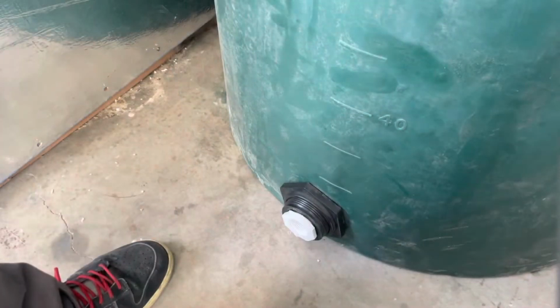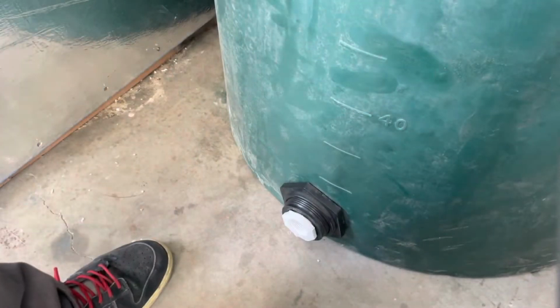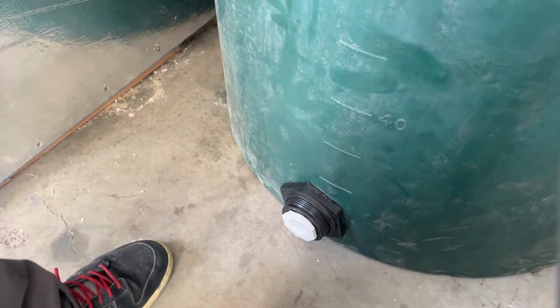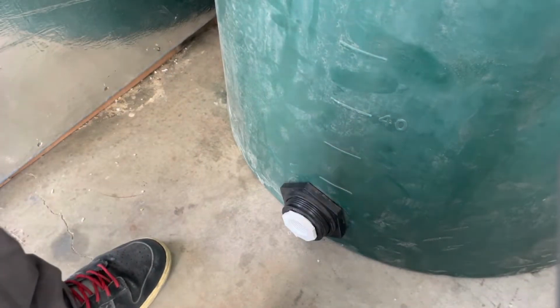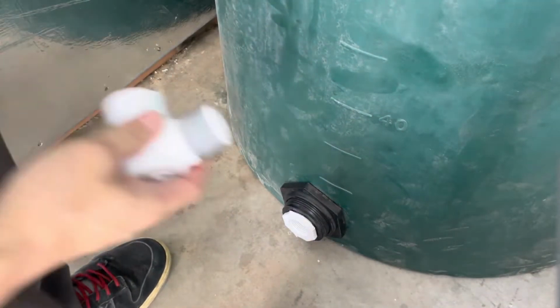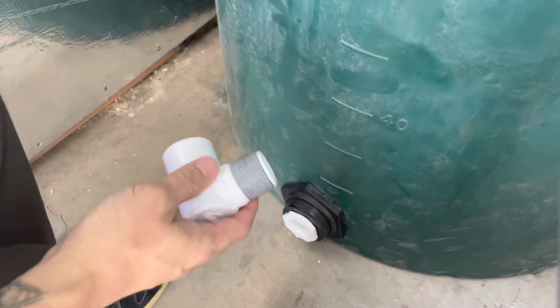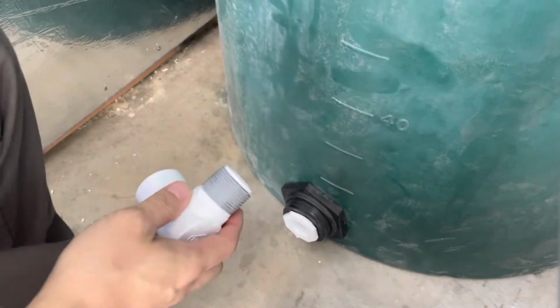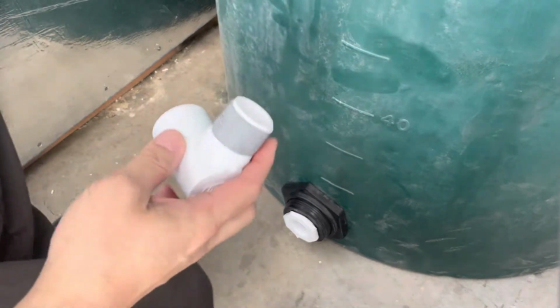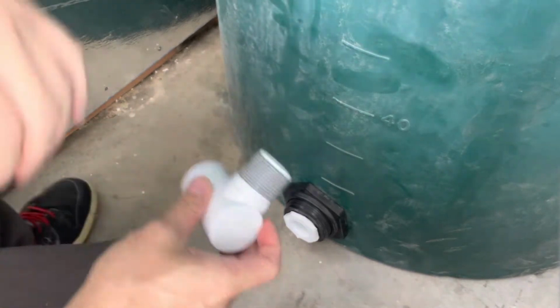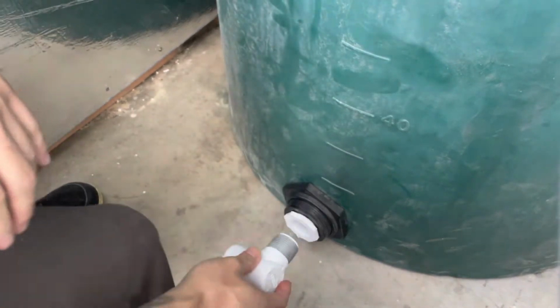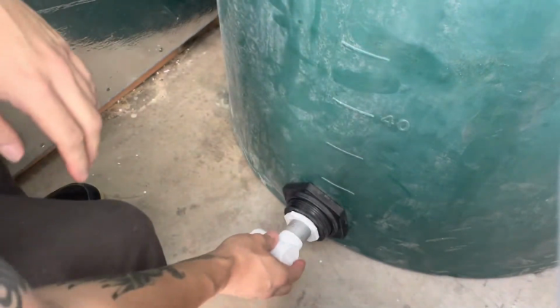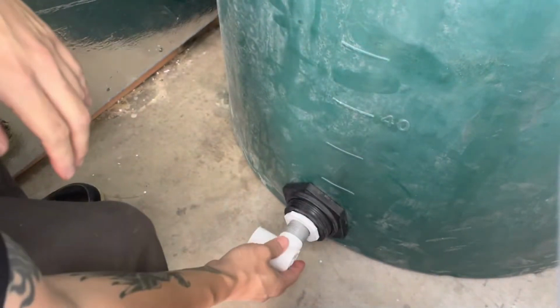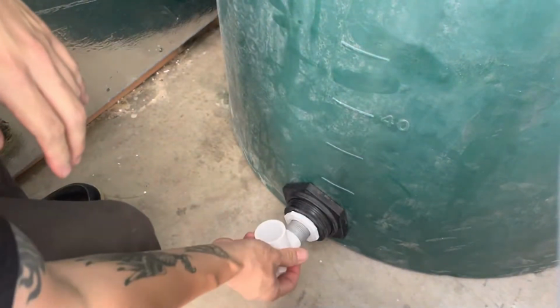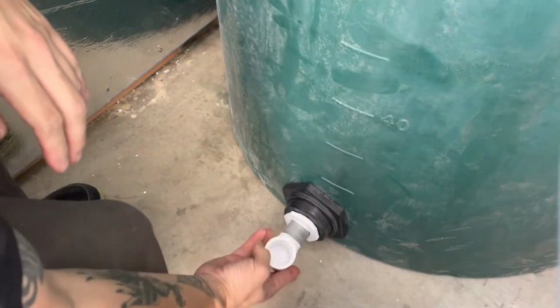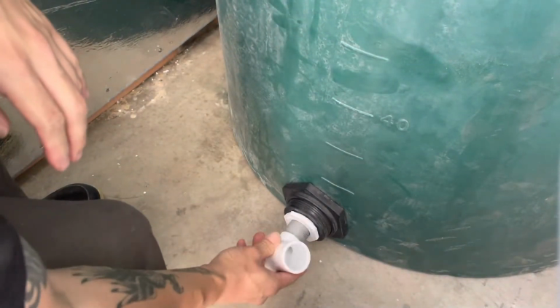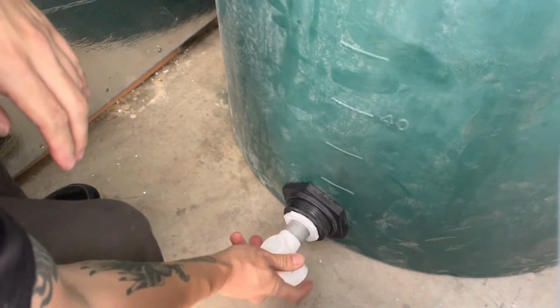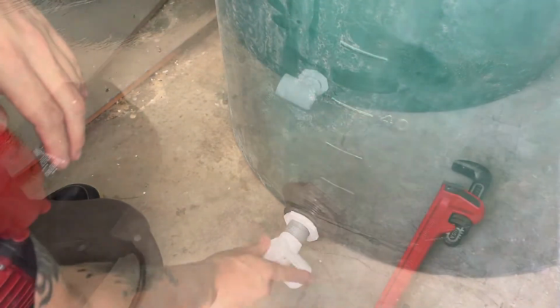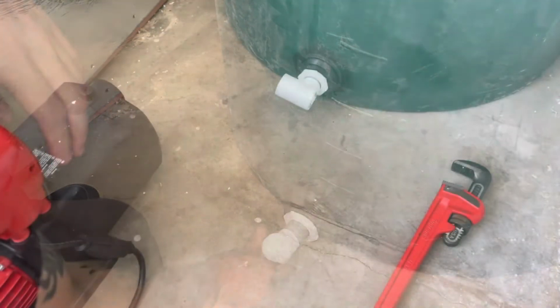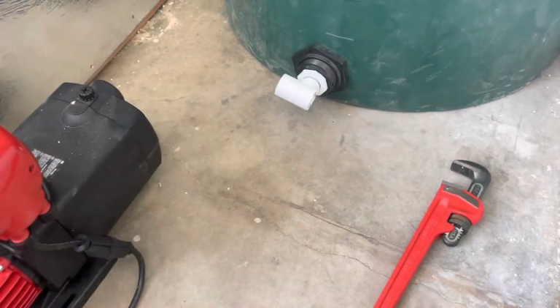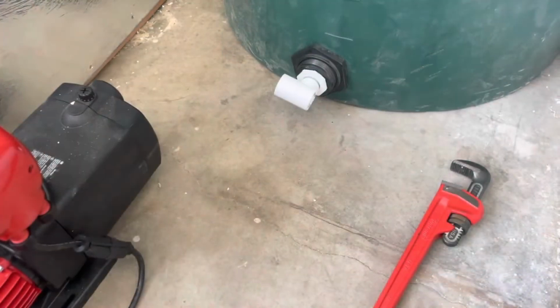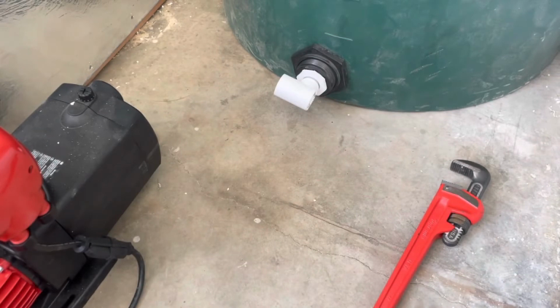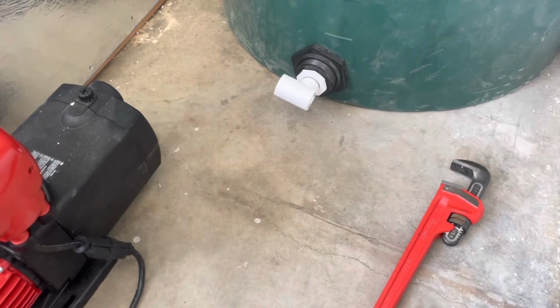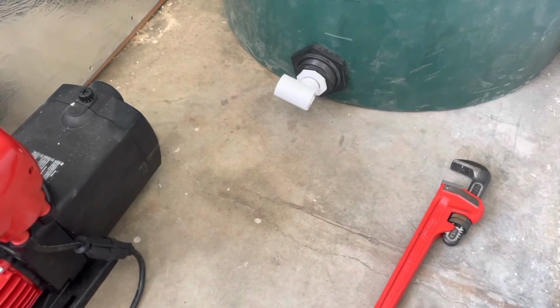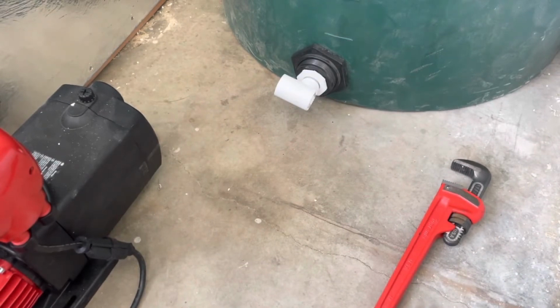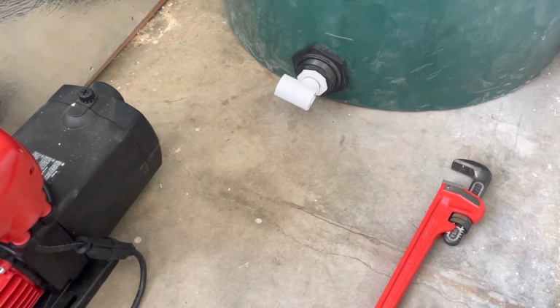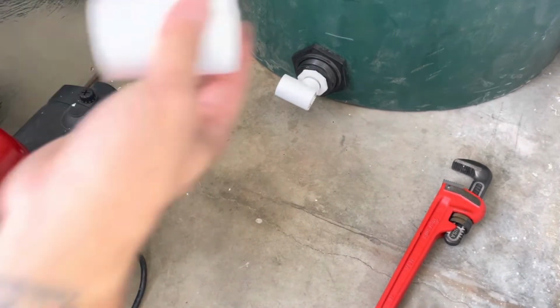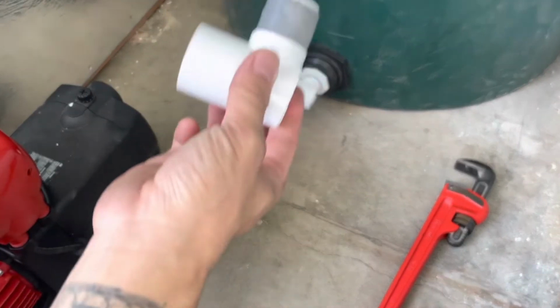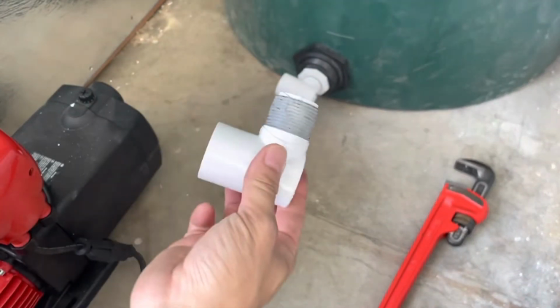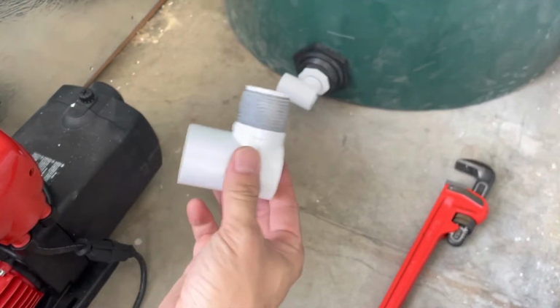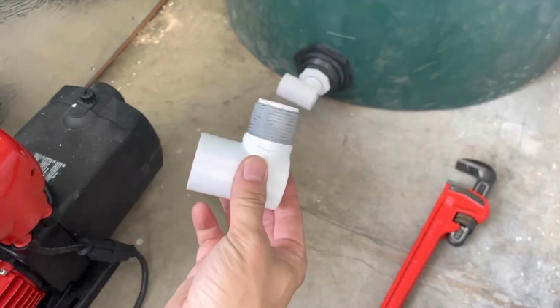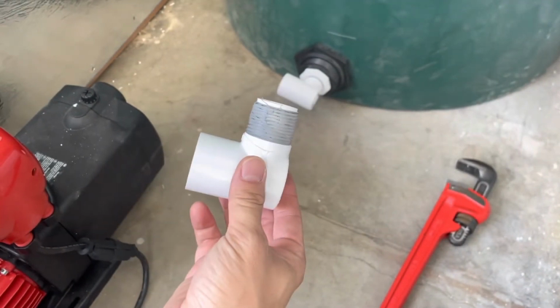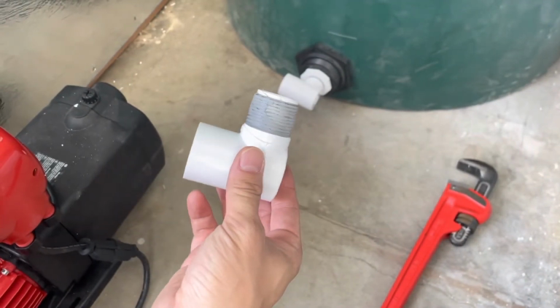Now that's on there, we're going to need a little one inch elbow. We got the fittings on the tank, now to do the one inch elbow on the pump.